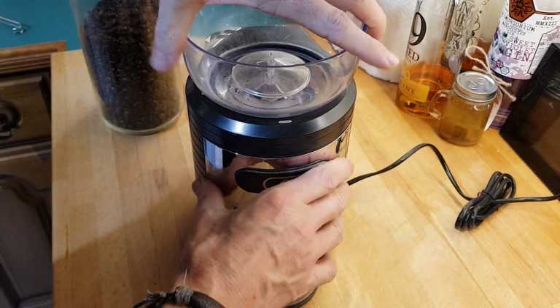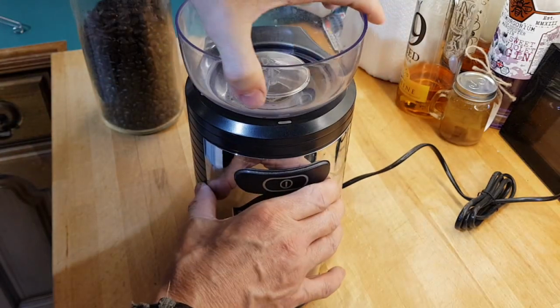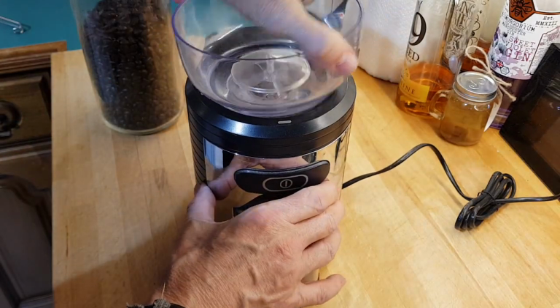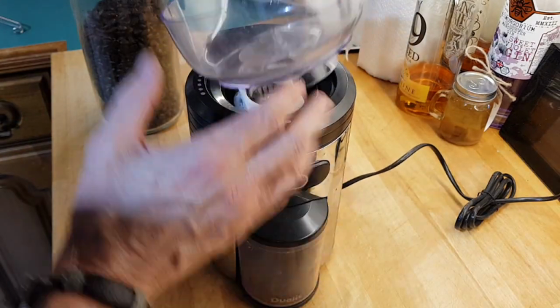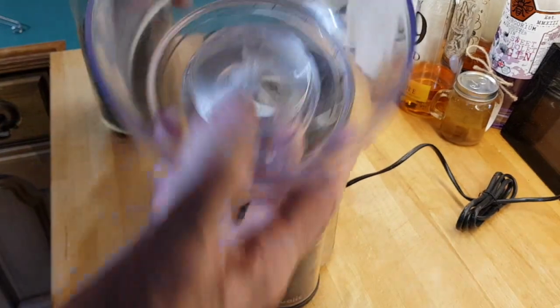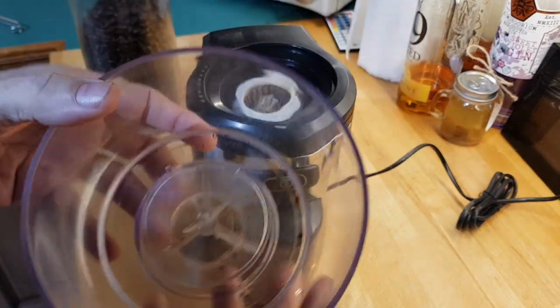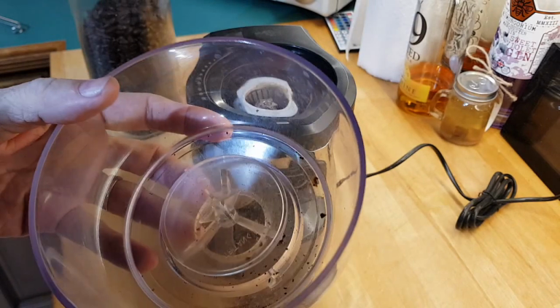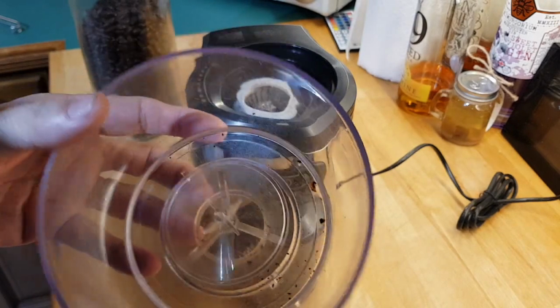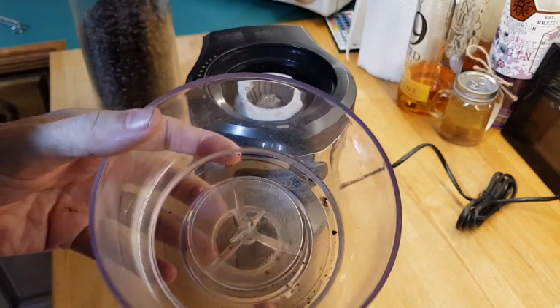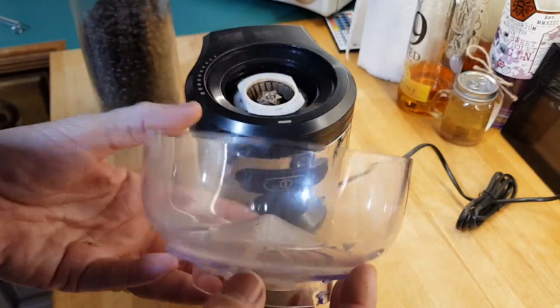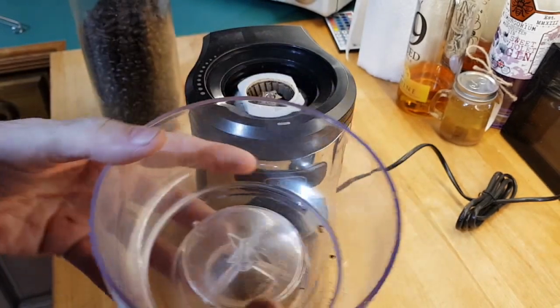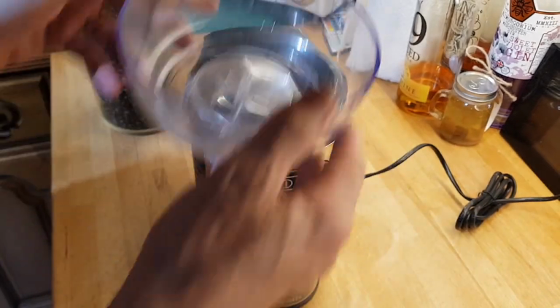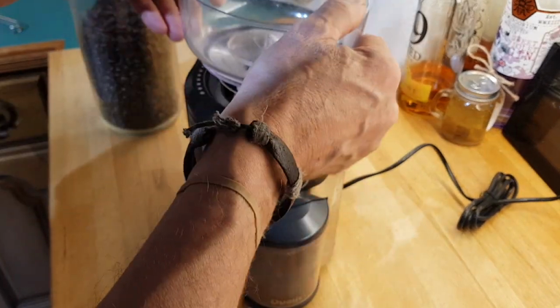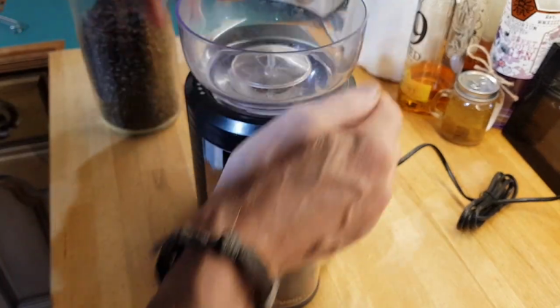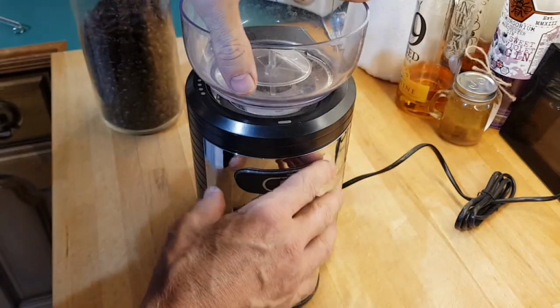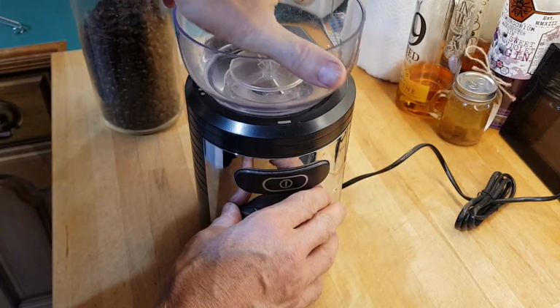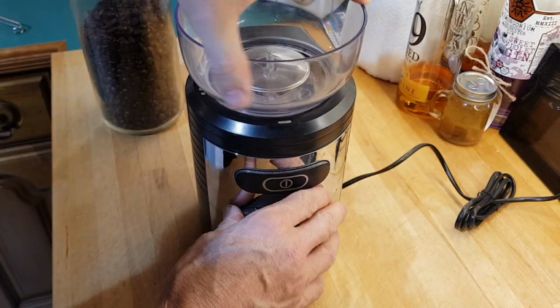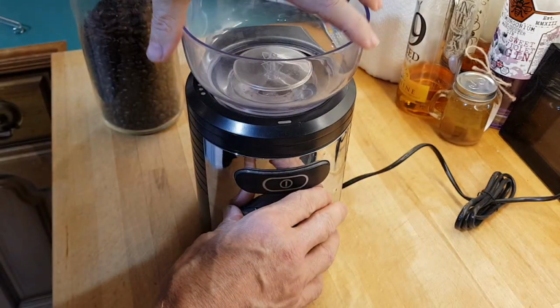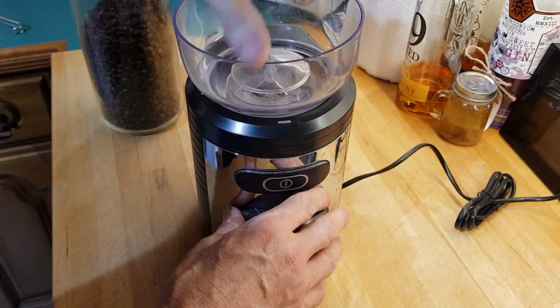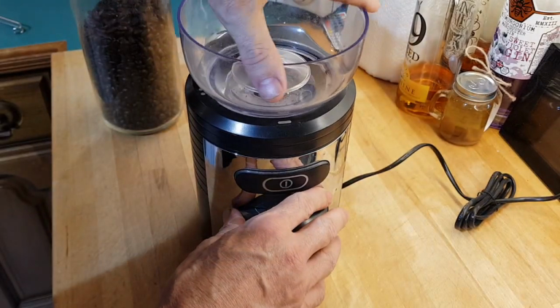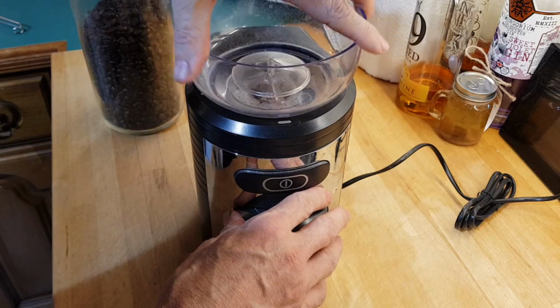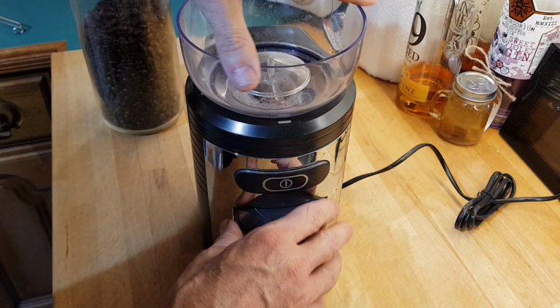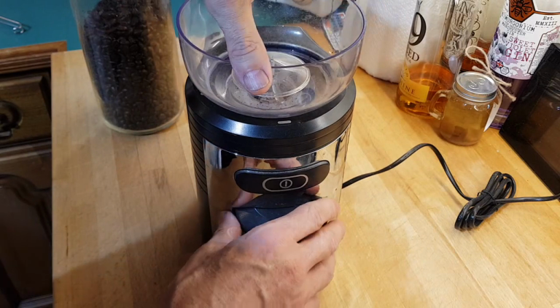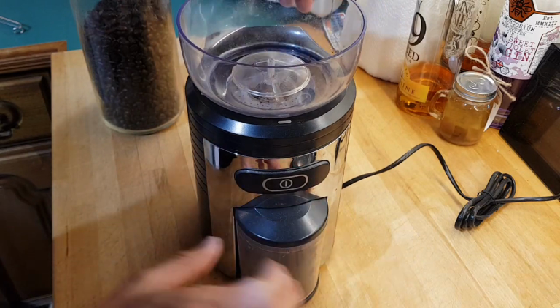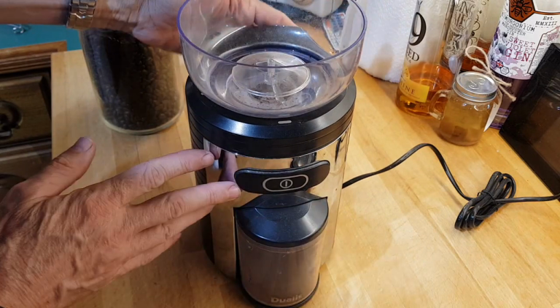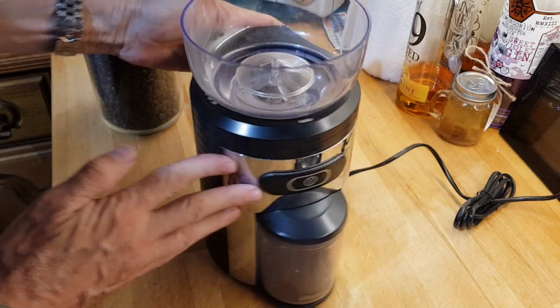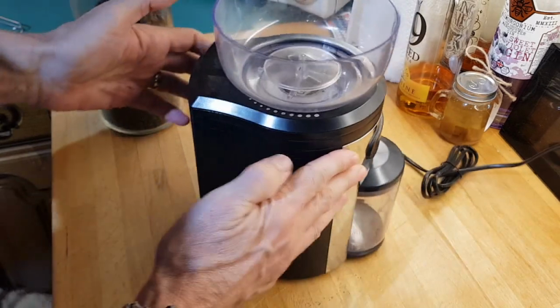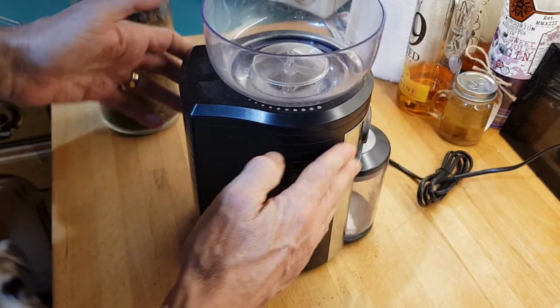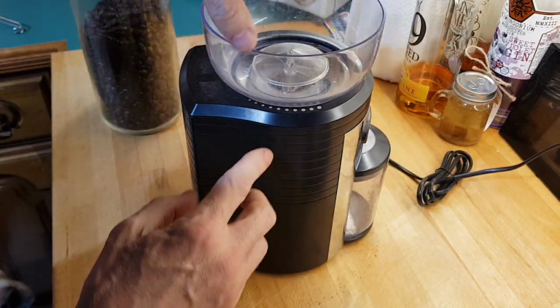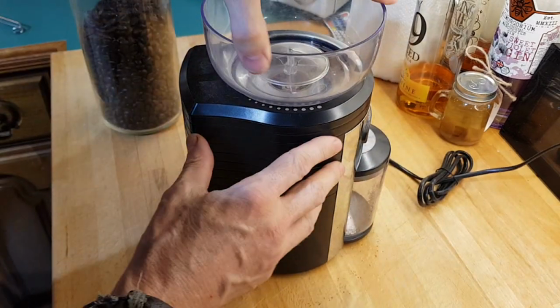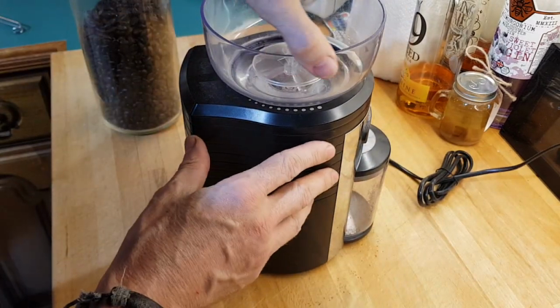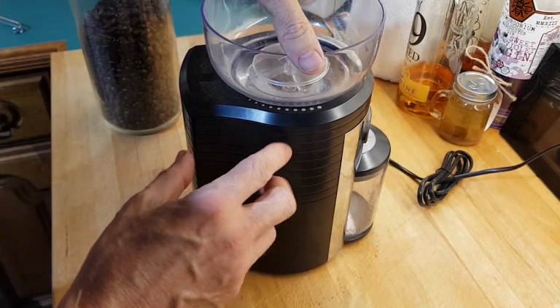More about the grinder: you can take the top off and remove the hopper. This is a 250 gram hopper. It only goes on in a particular way — you've just got to get it right.